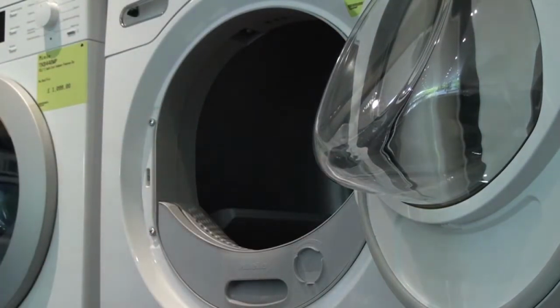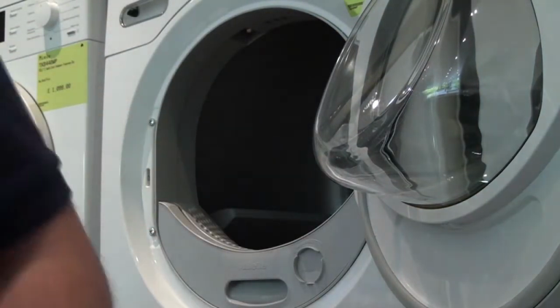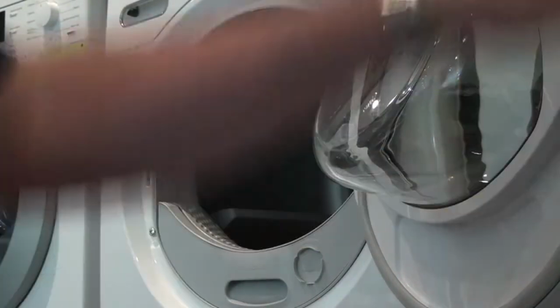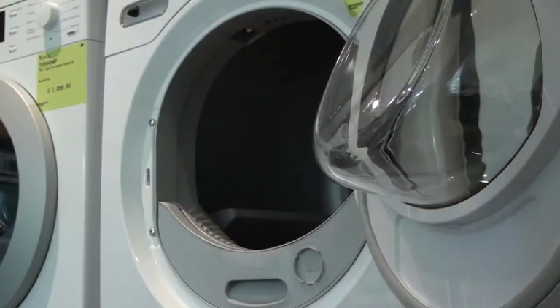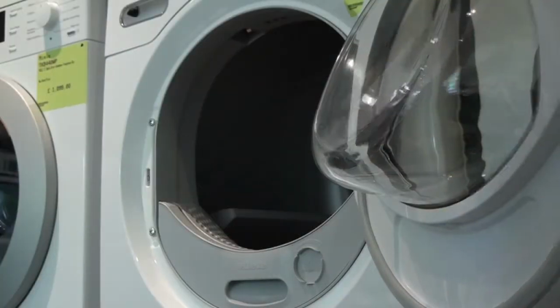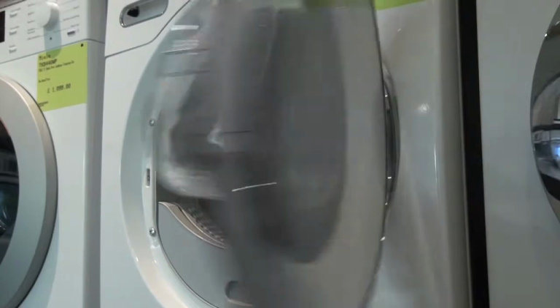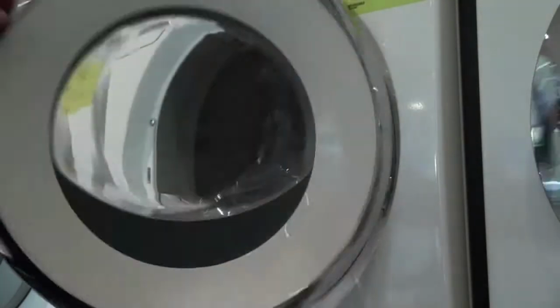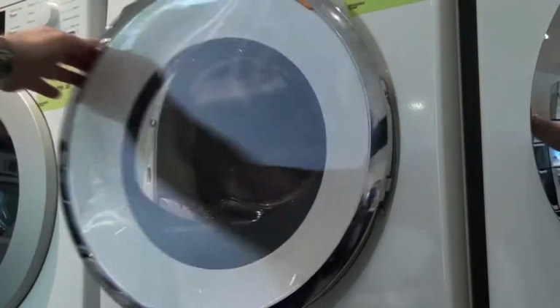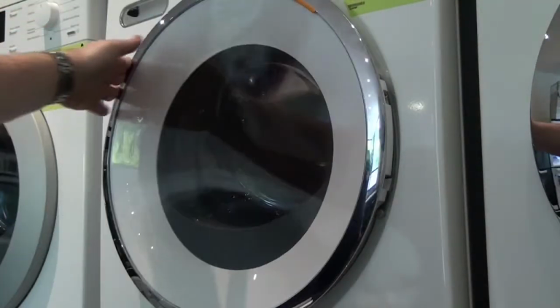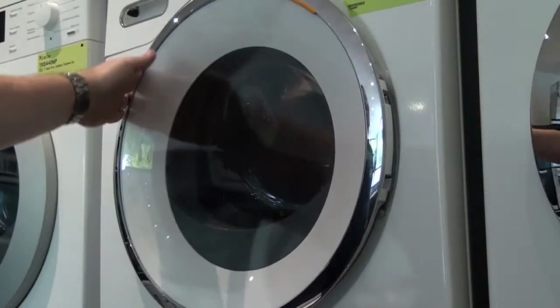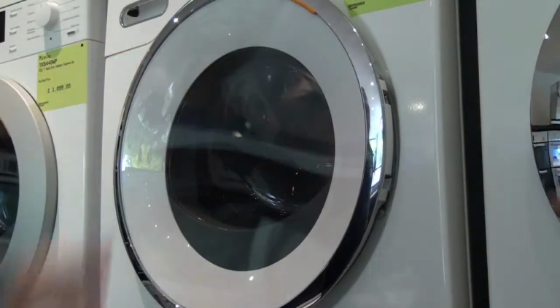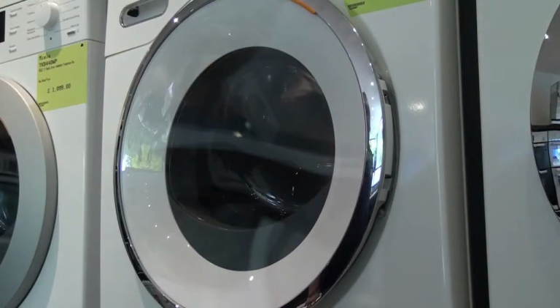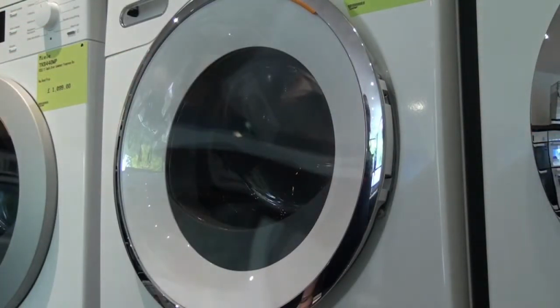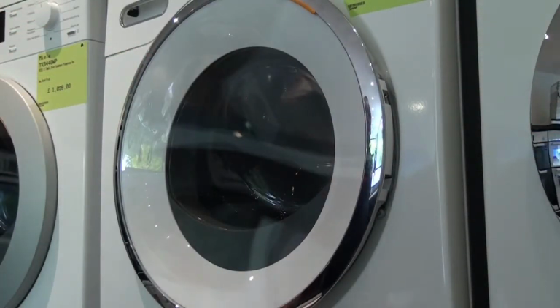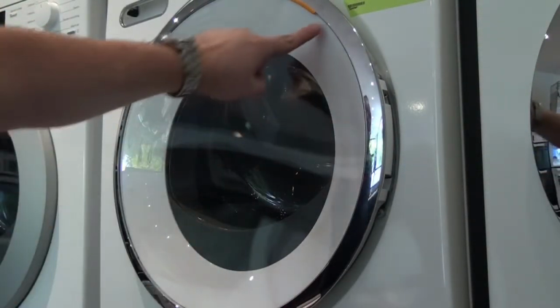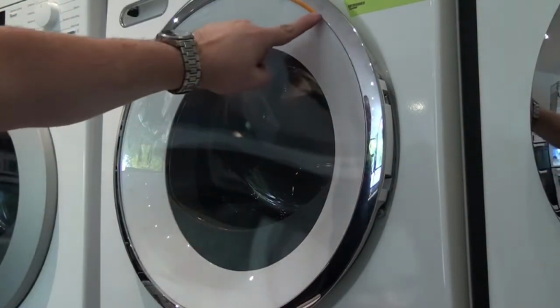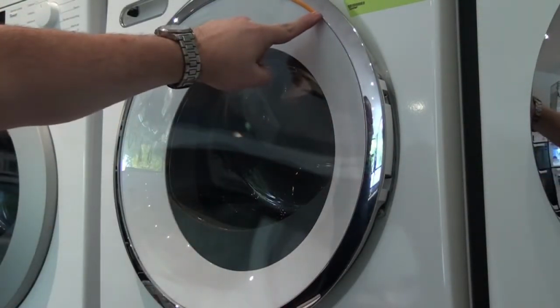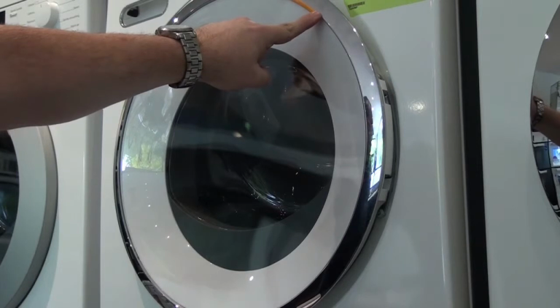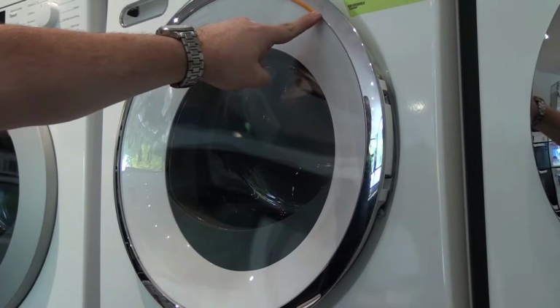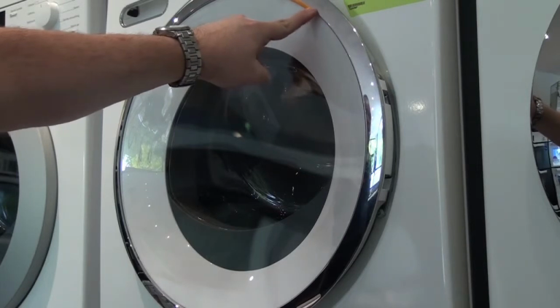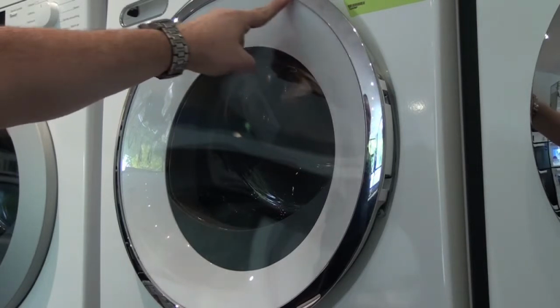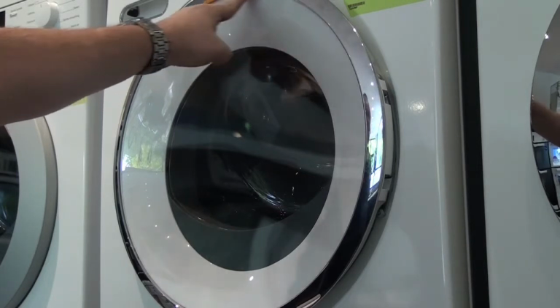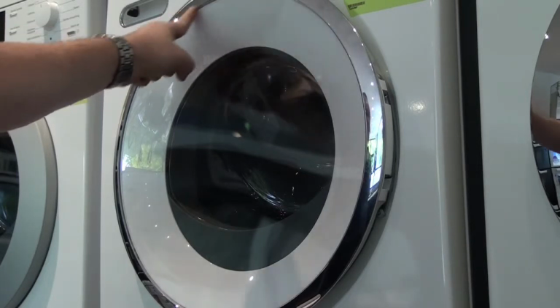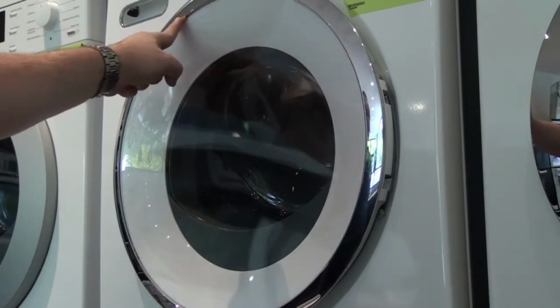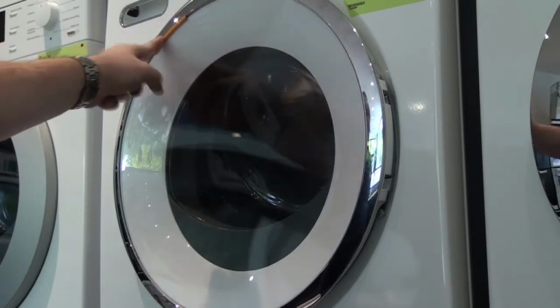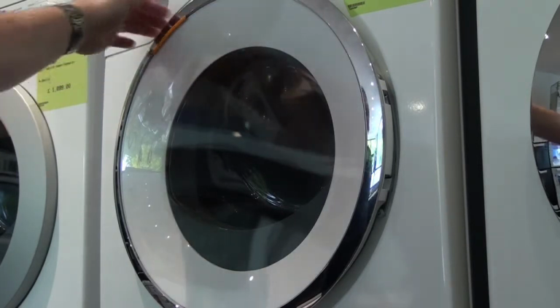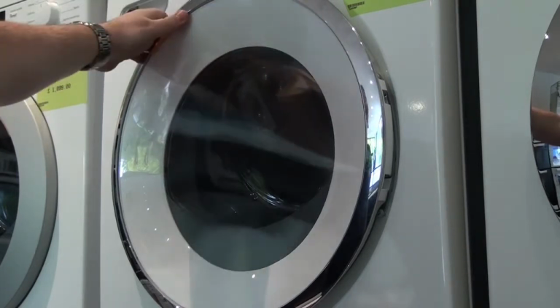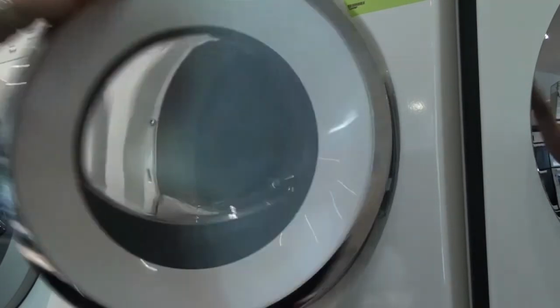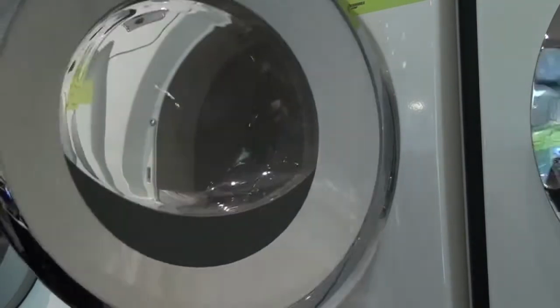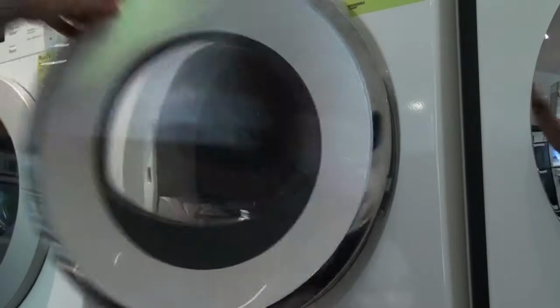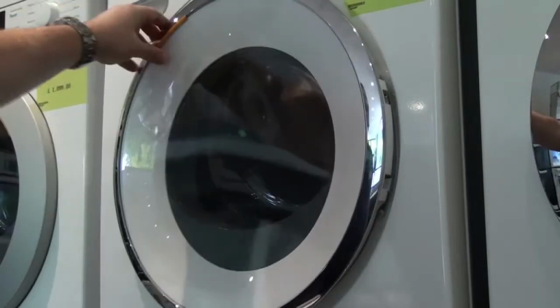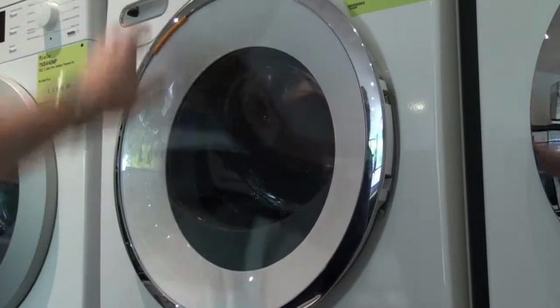So there we have the door reversed on the Miele tumble dryer. The last thing to do is this little orange tab on the front of the door, which slides across to the other side to denote where the door is opening and closing from.